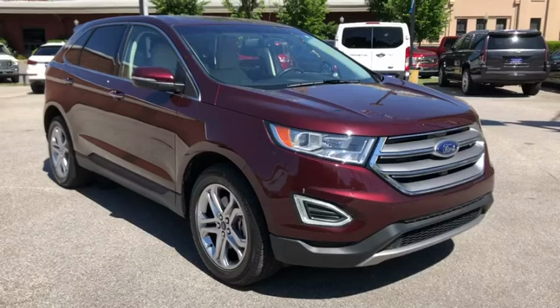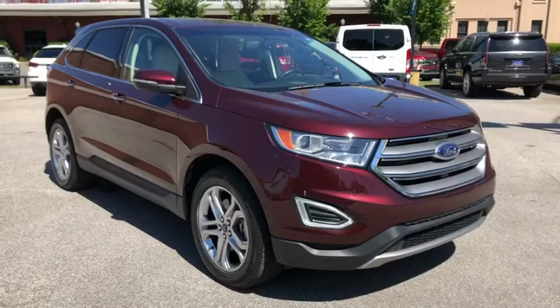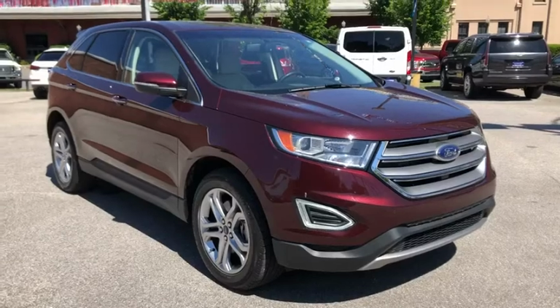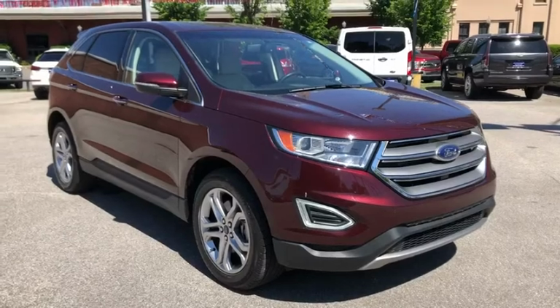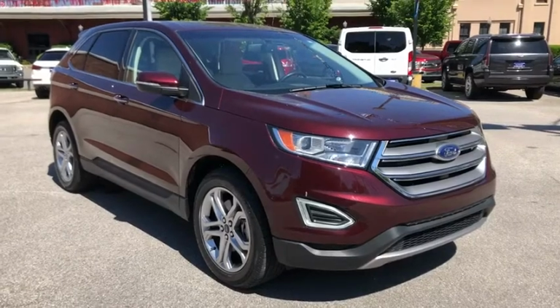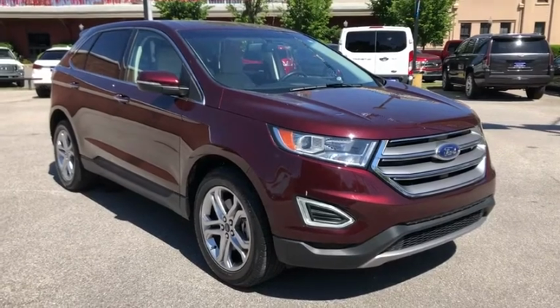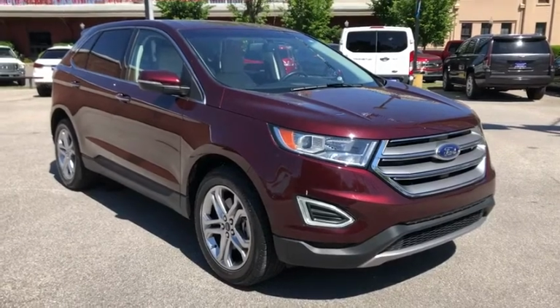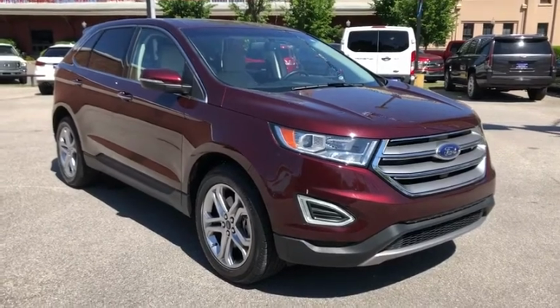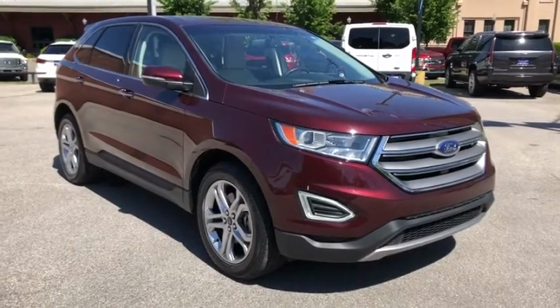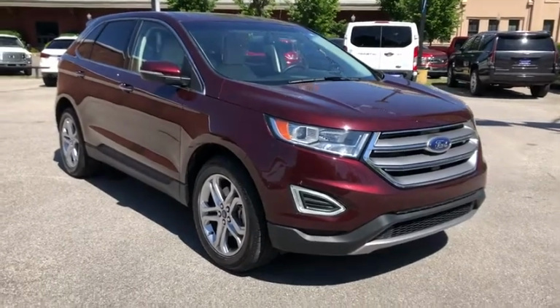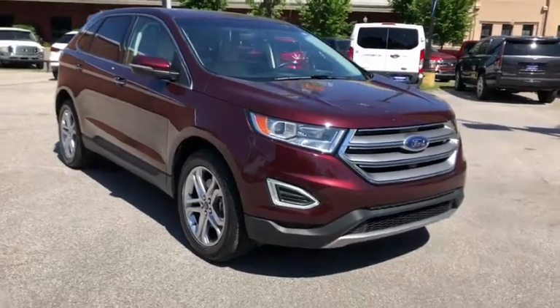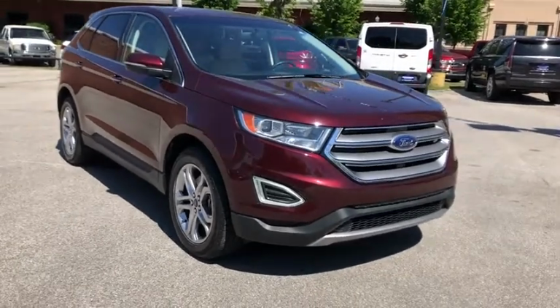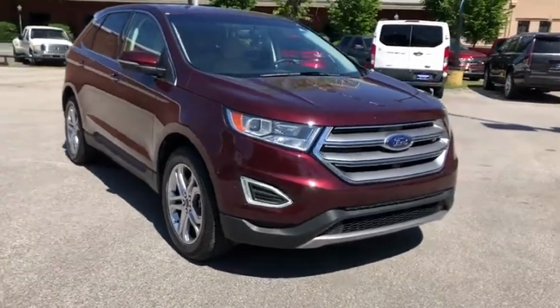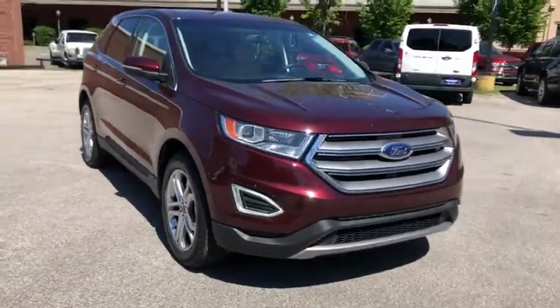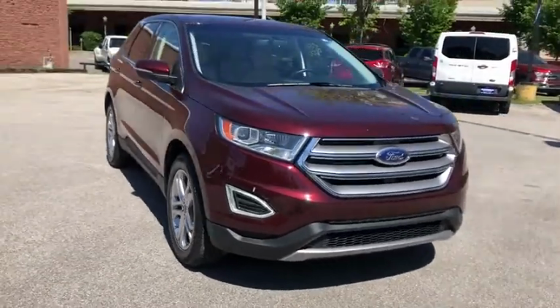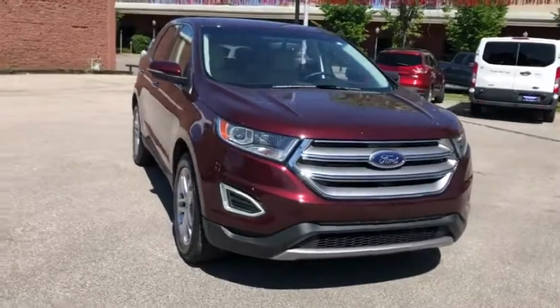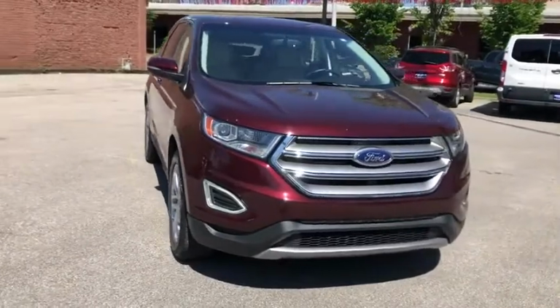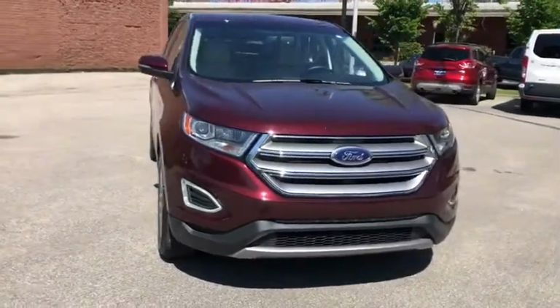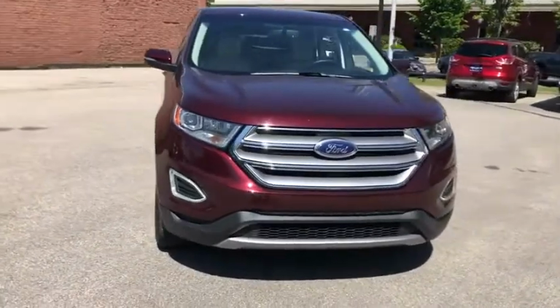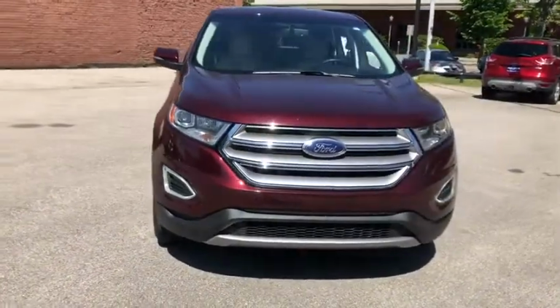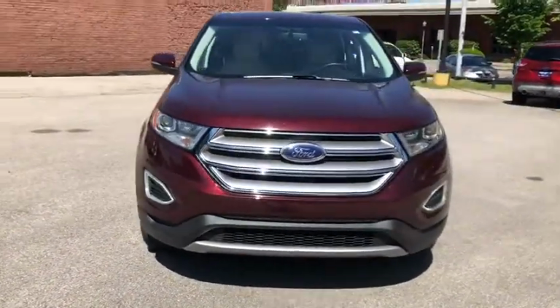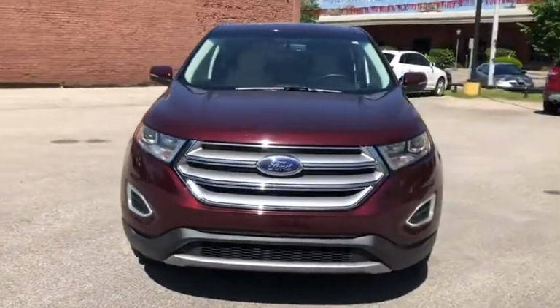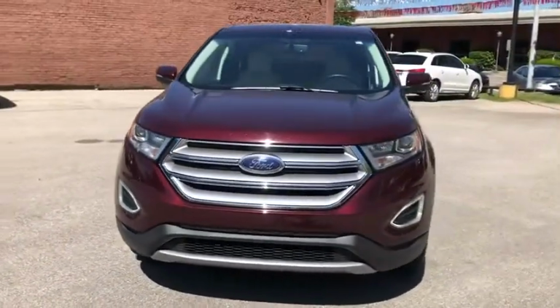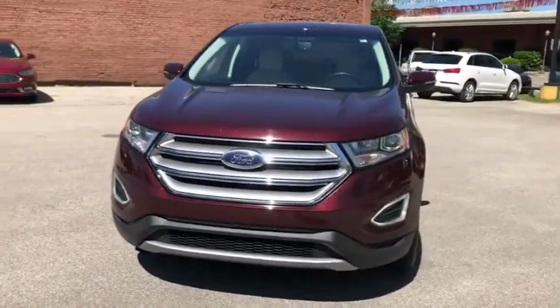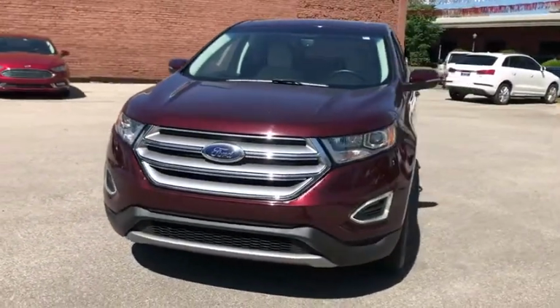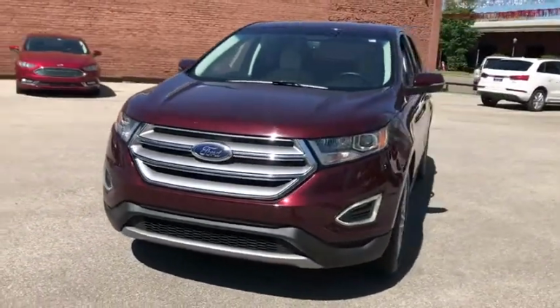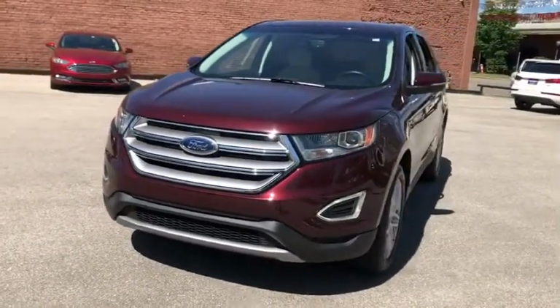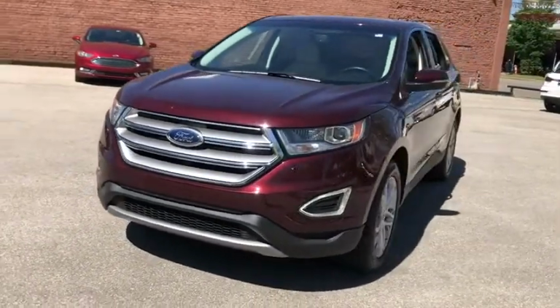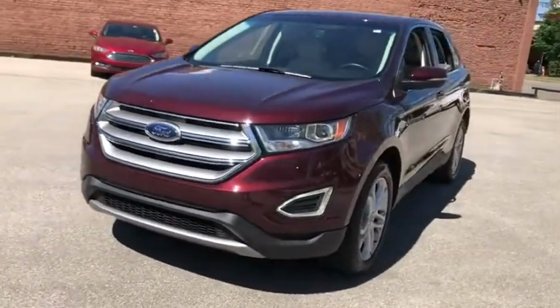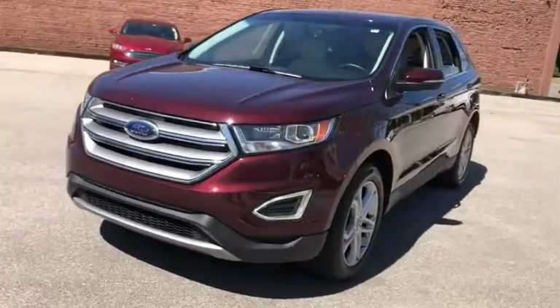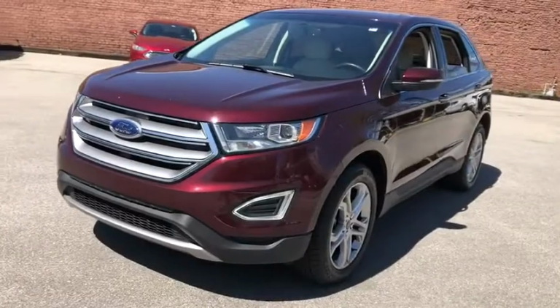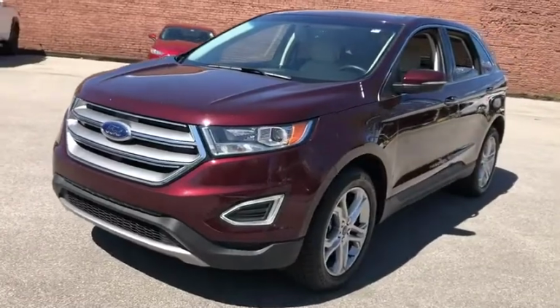Looking for the right vehicle? Check out the 2017 Ford Edge. Thrills with more power and MPG. Either way, you're in for an exhilarating experience with Ford Edge.